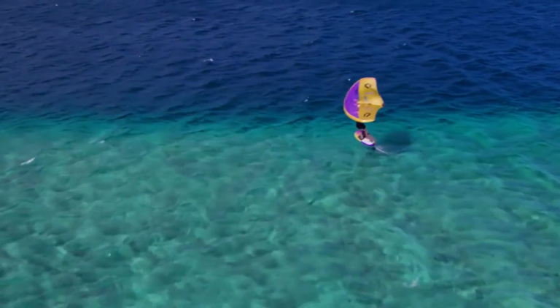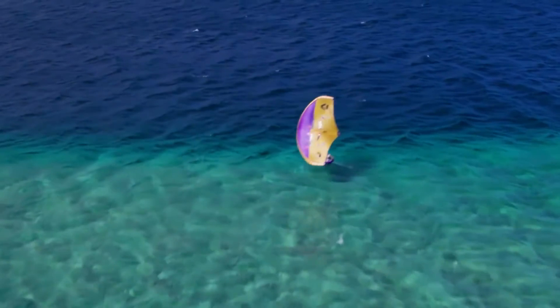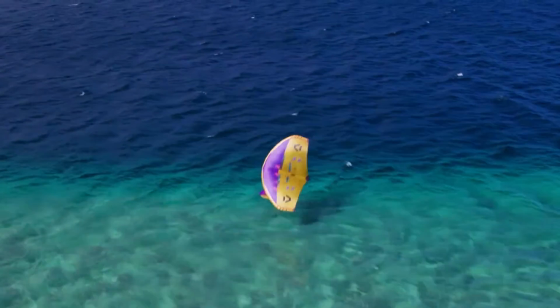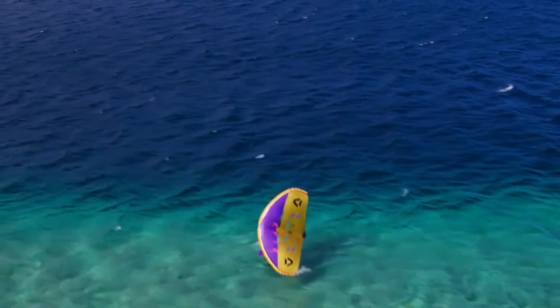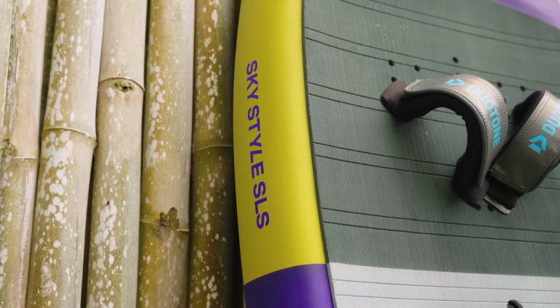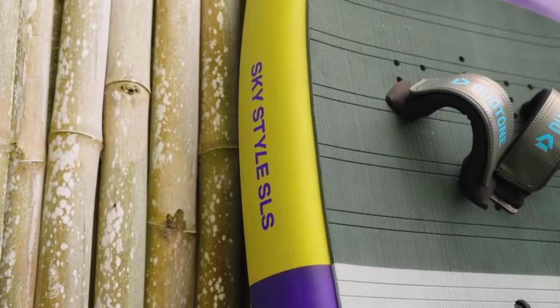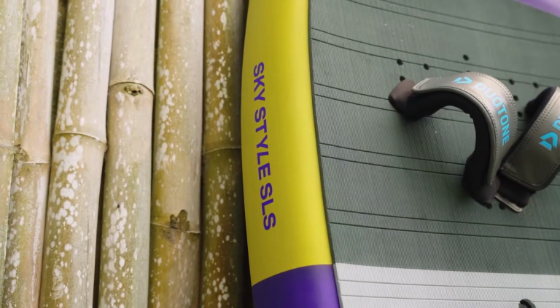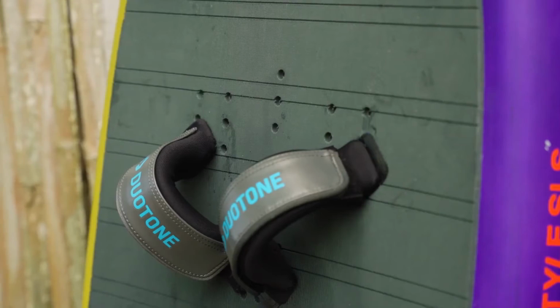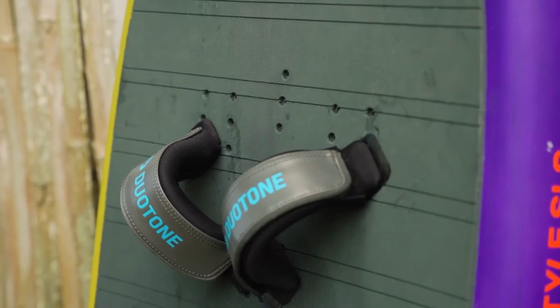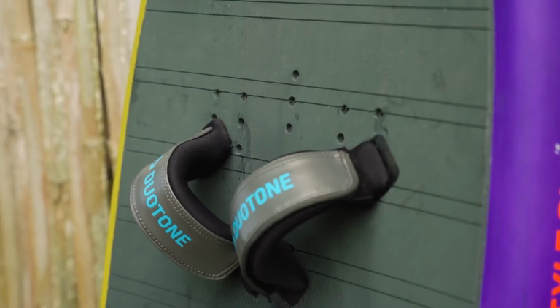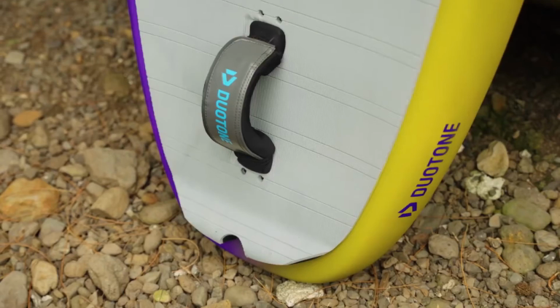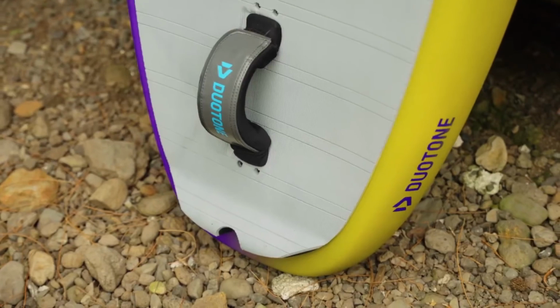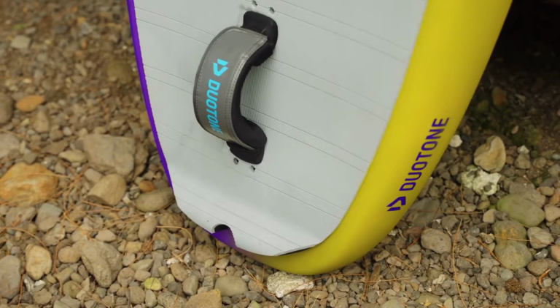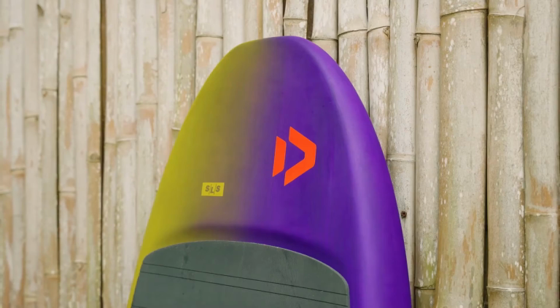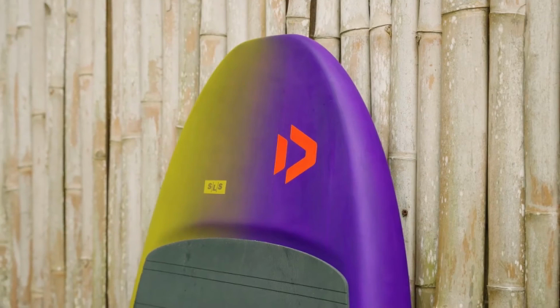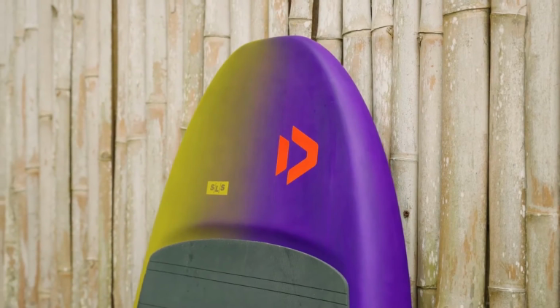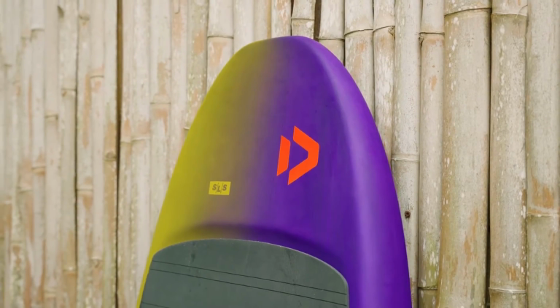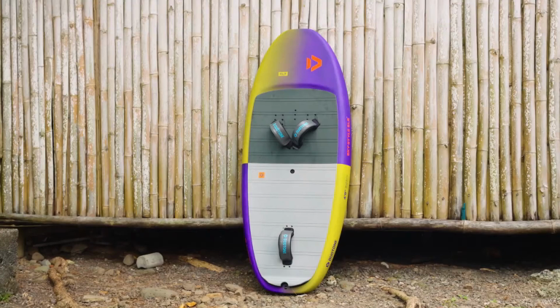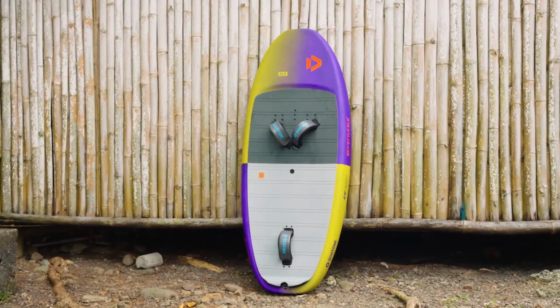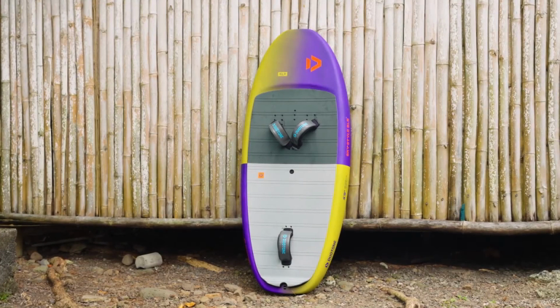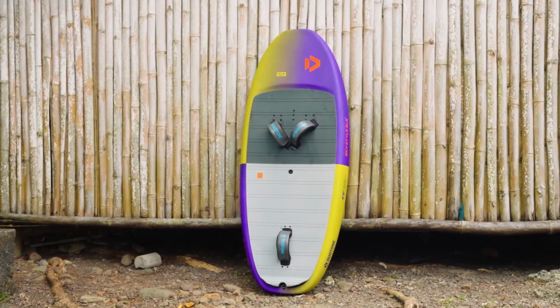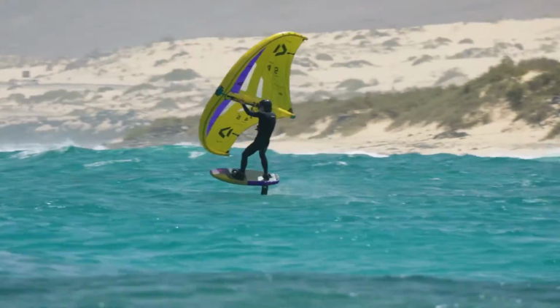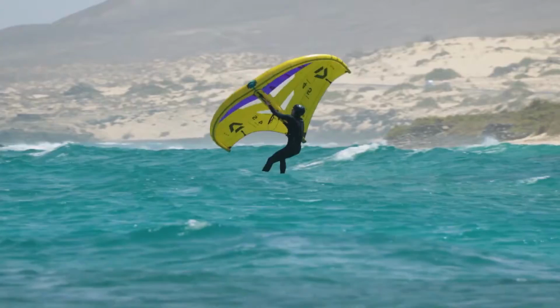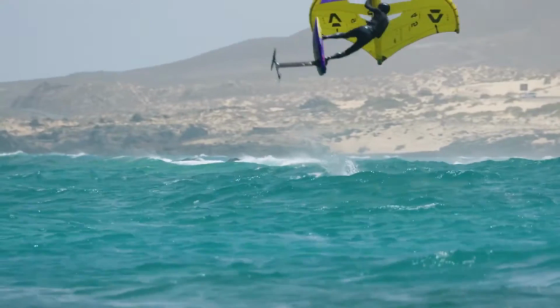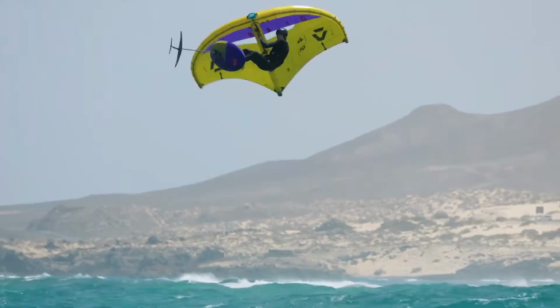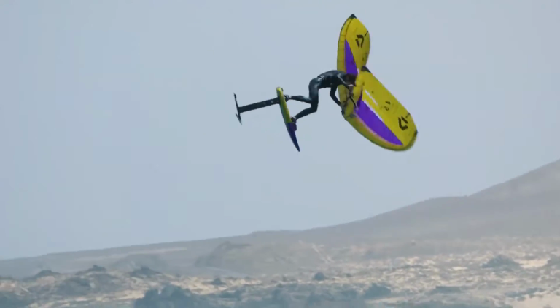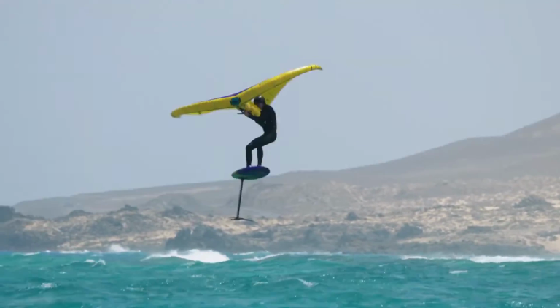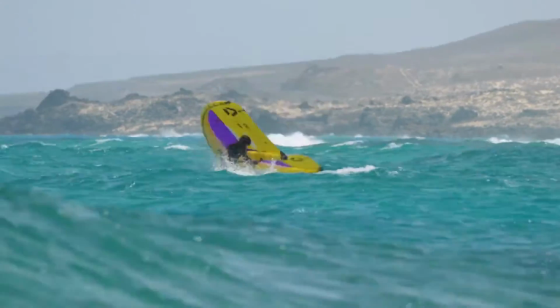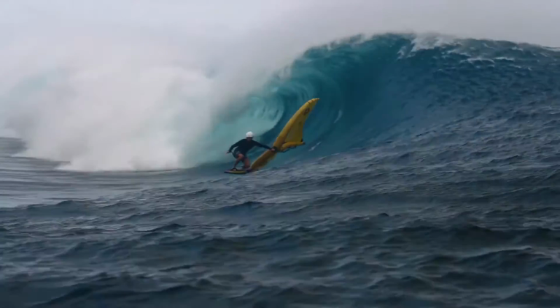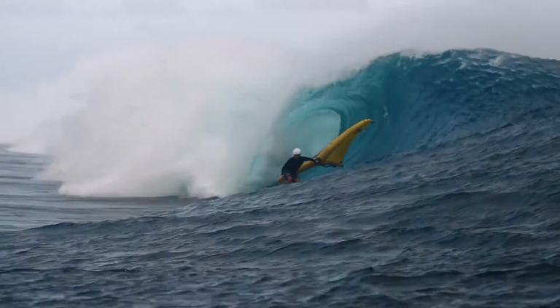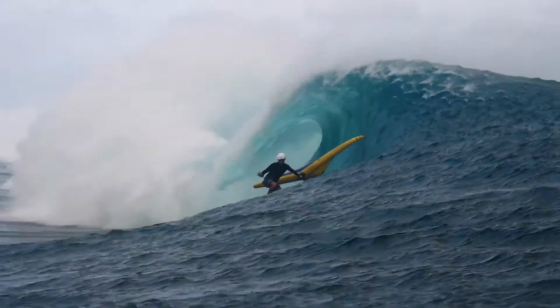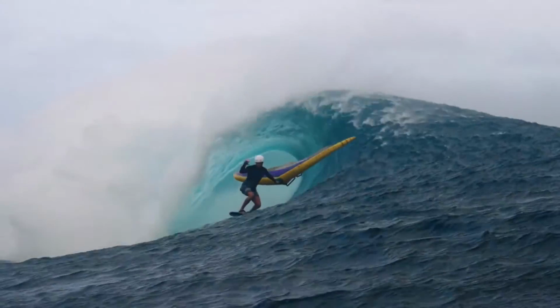Featuring foot strap inserts with various front strap options and double screw inserts for the back strap, along with a full deck pad with tail kick for grip, comfort and support during starts.